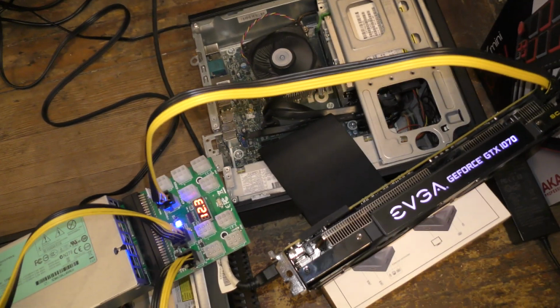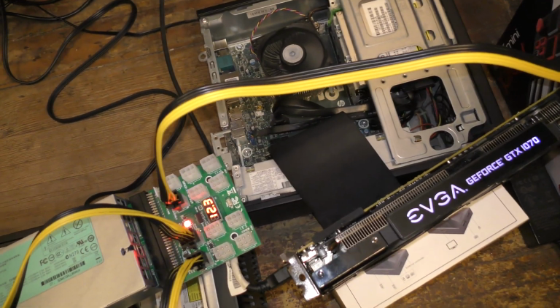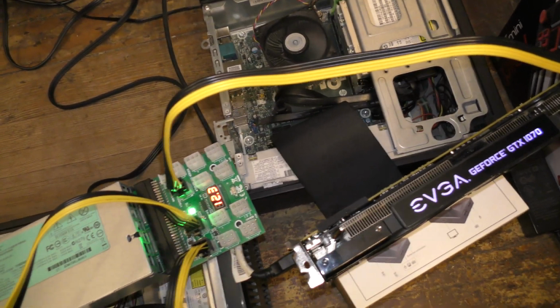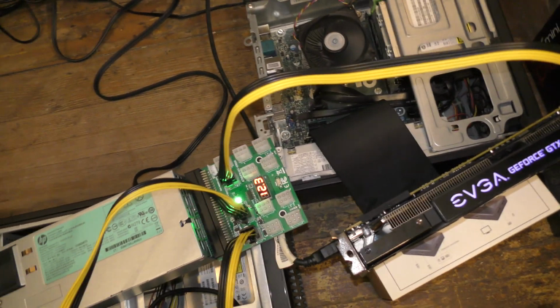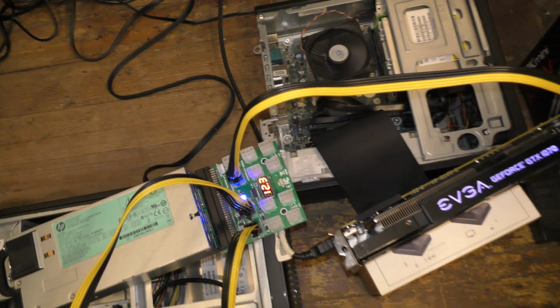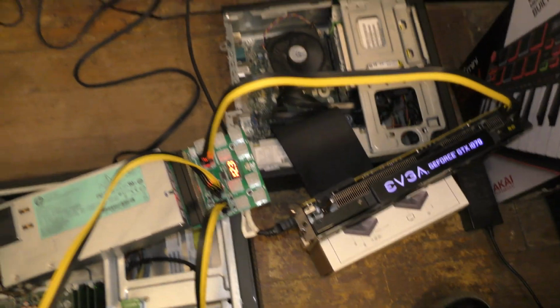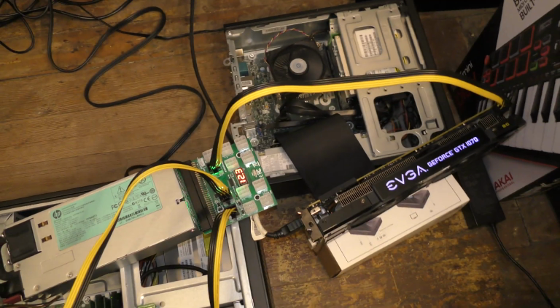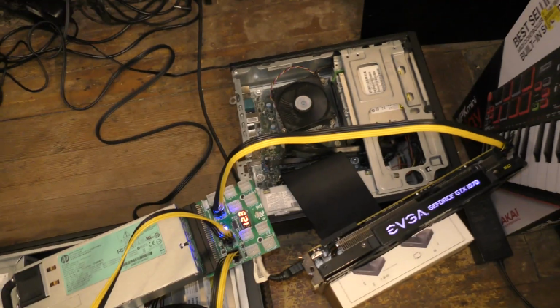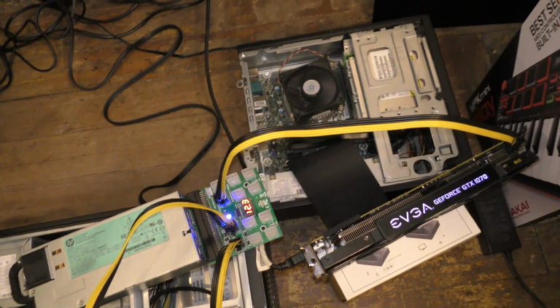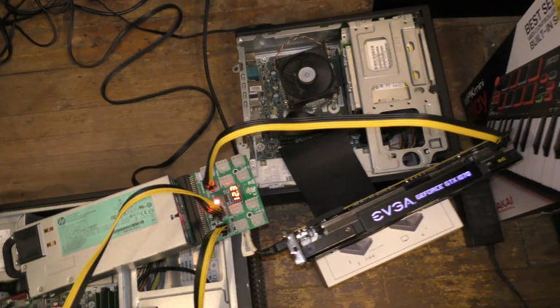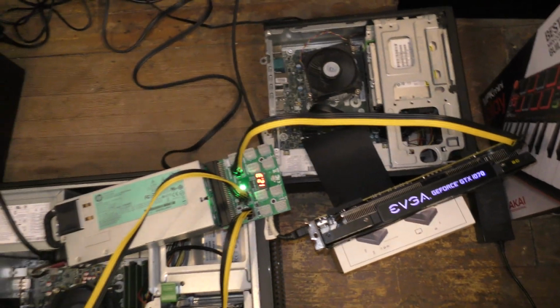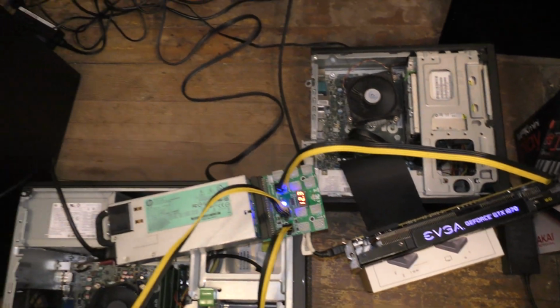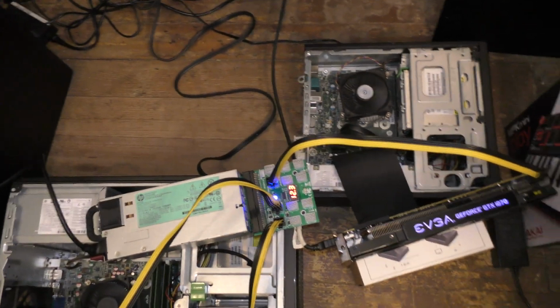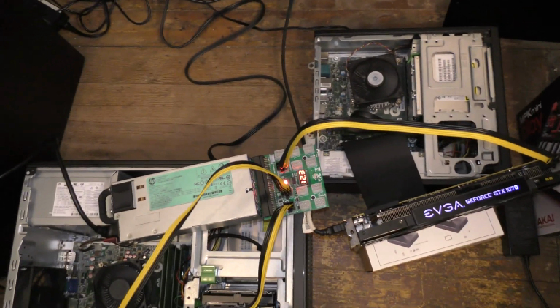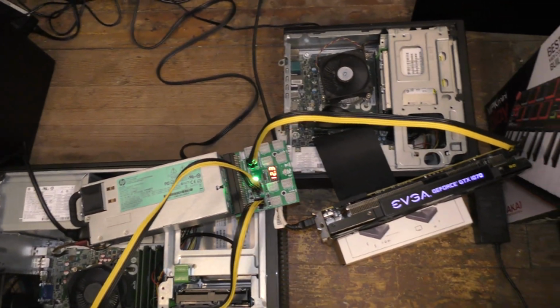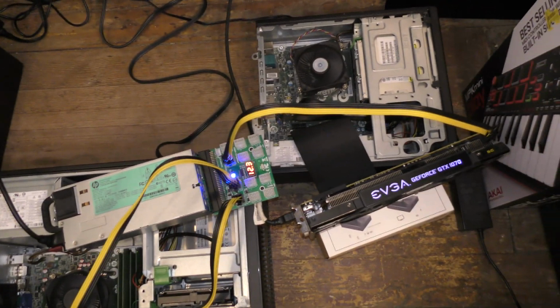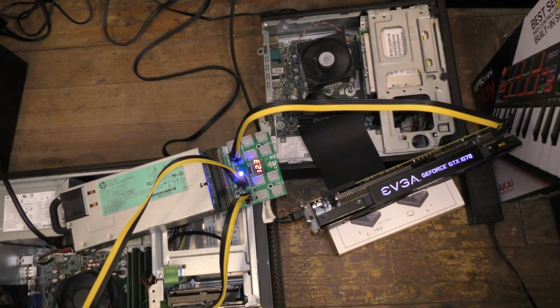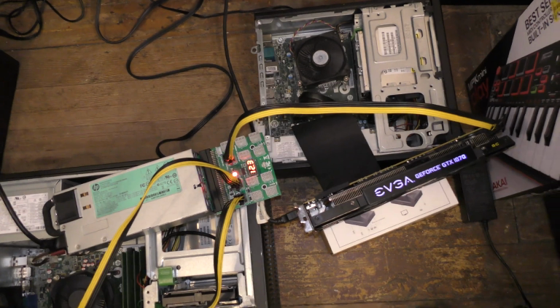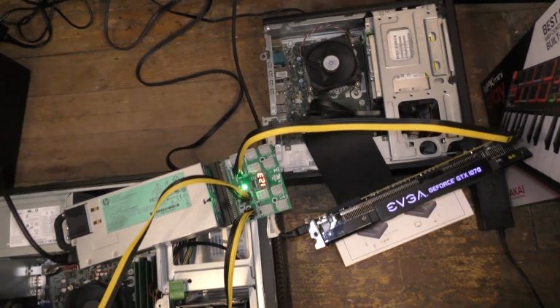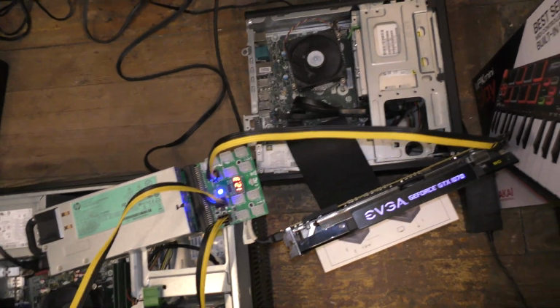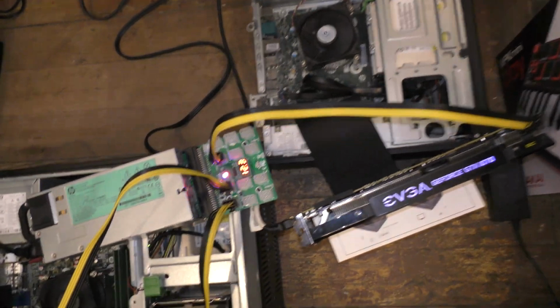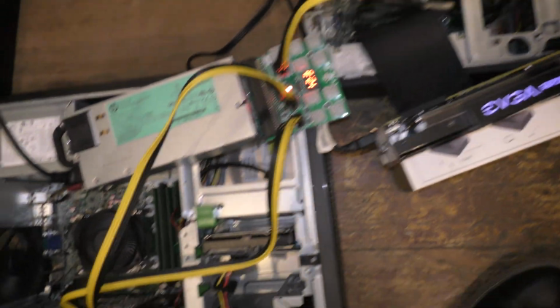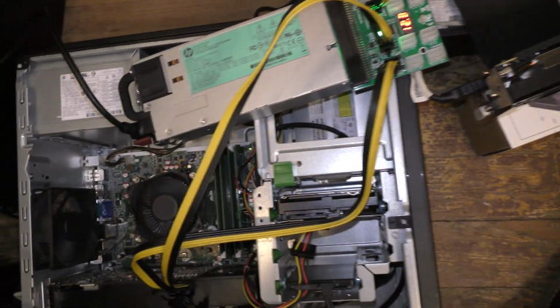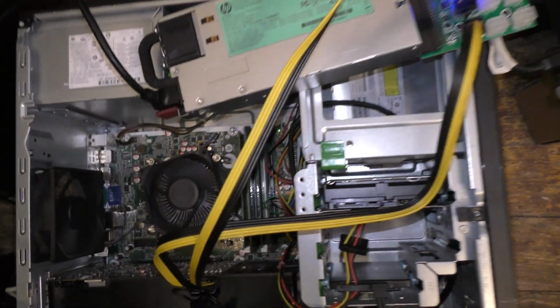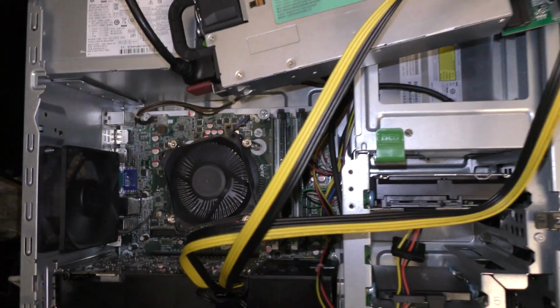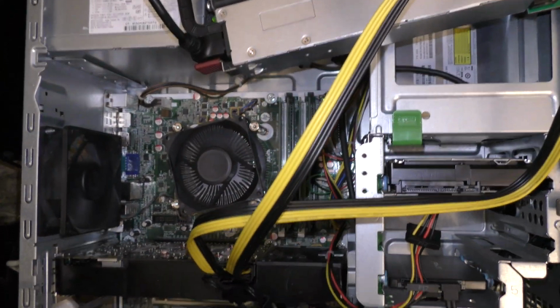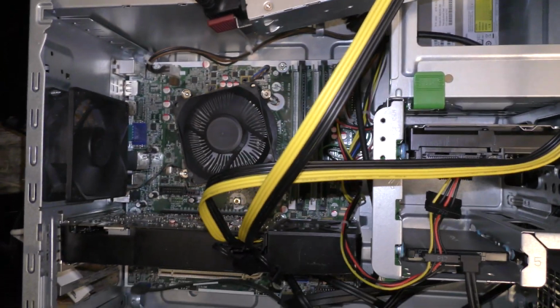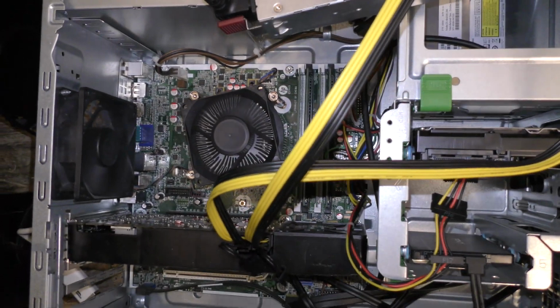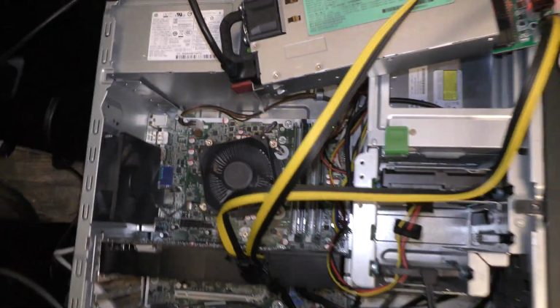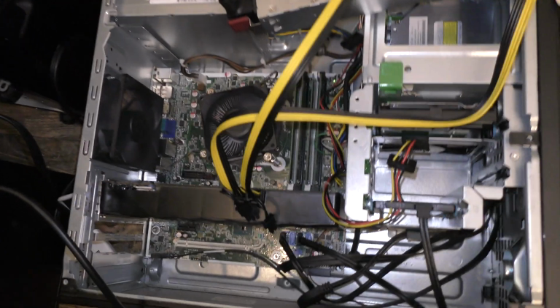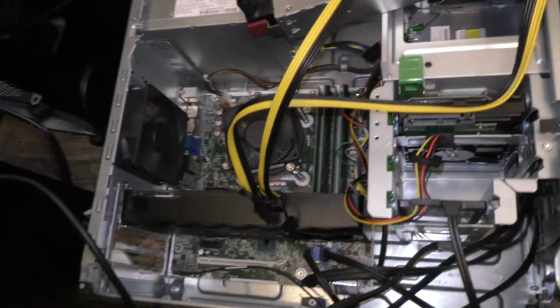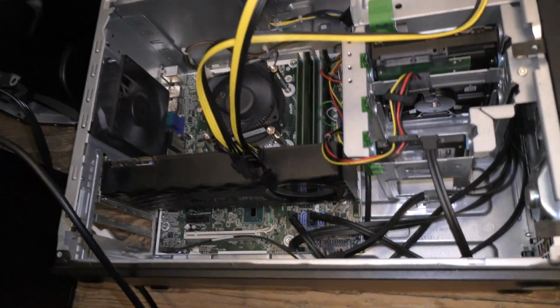So I'm going to try to, on one of the machines, have a bunch of YouTube videos playing. And then on the other machine, I'm going to play a game — maybe Fallout 4 or something, just because that's what I have downloaded on there.